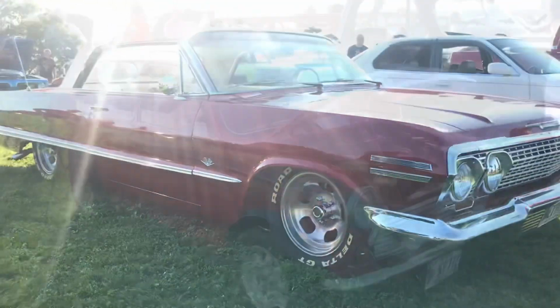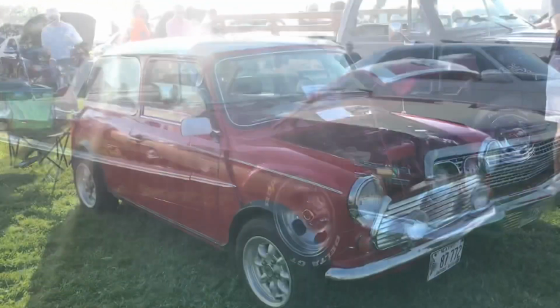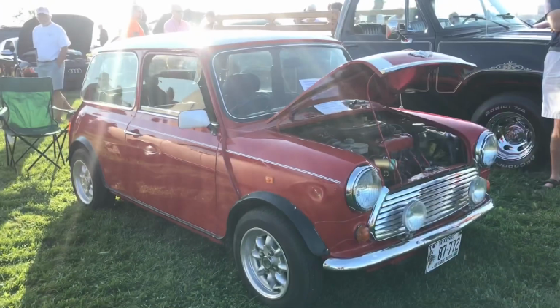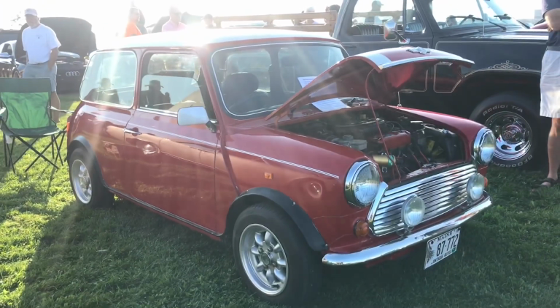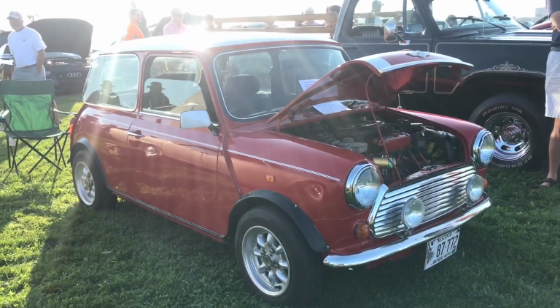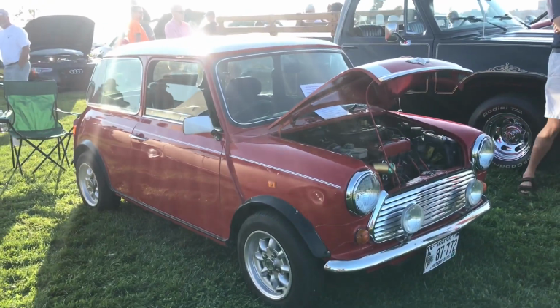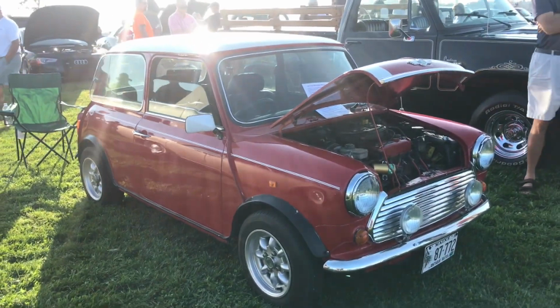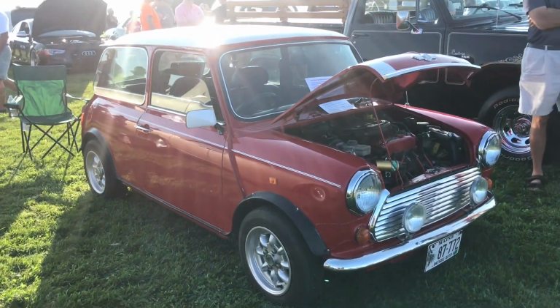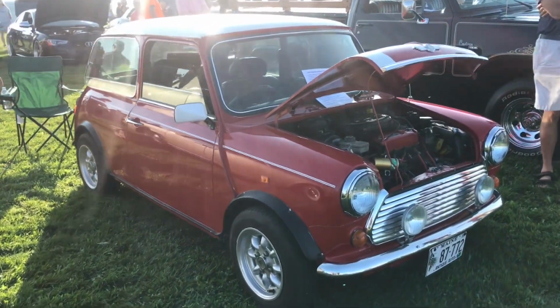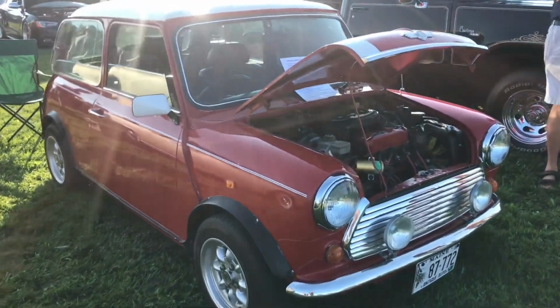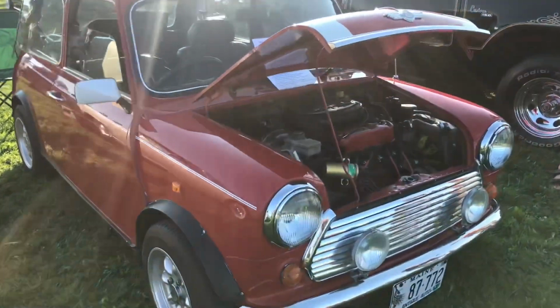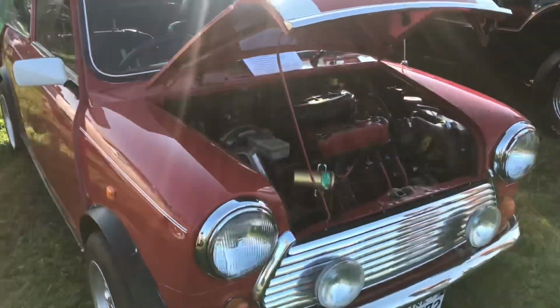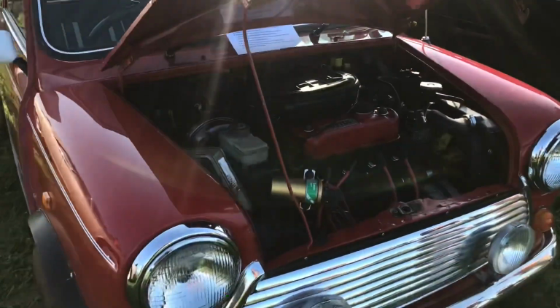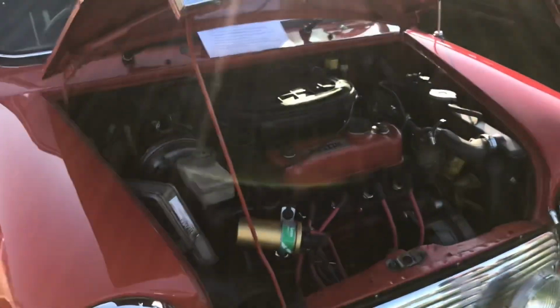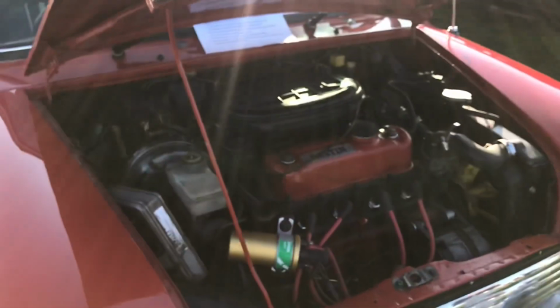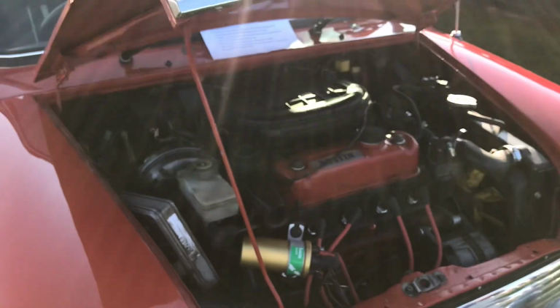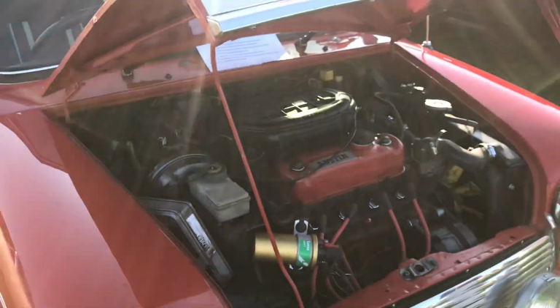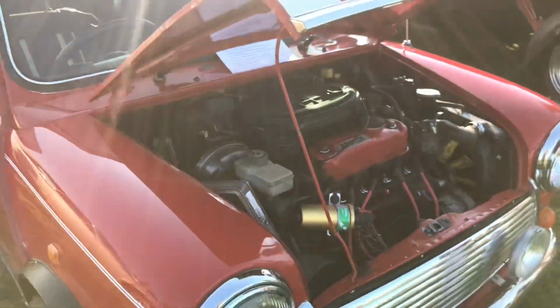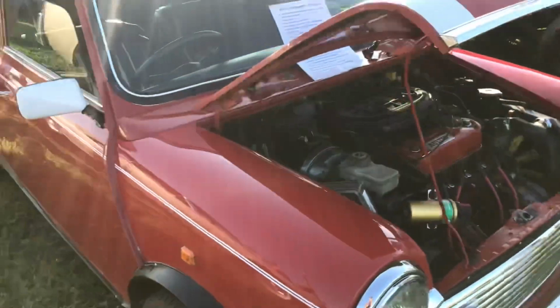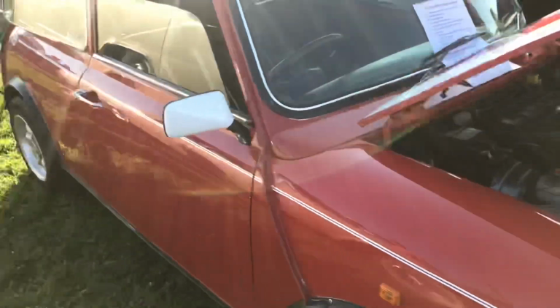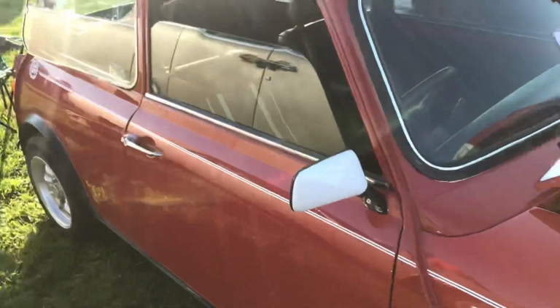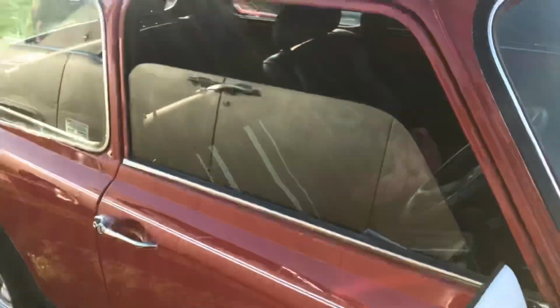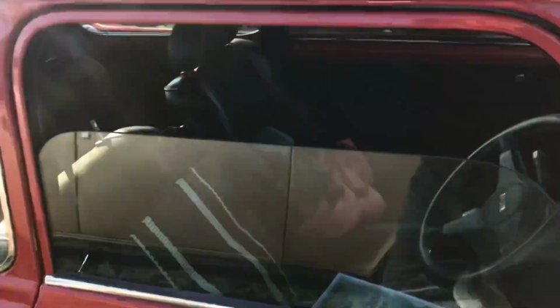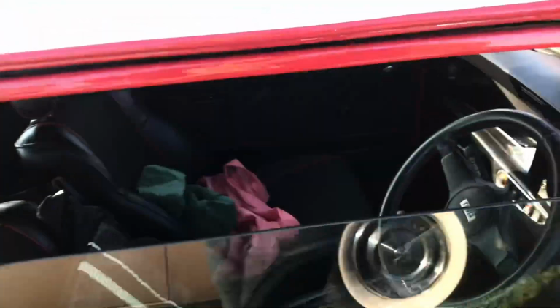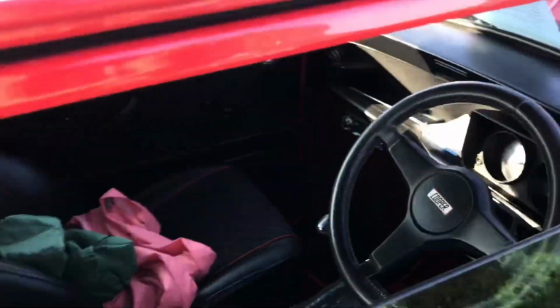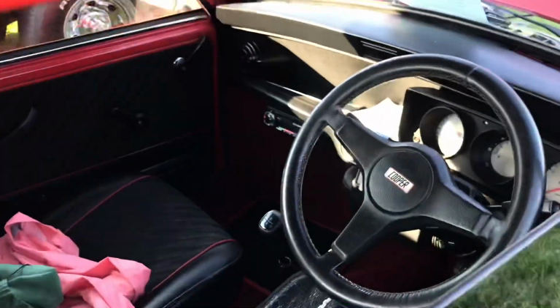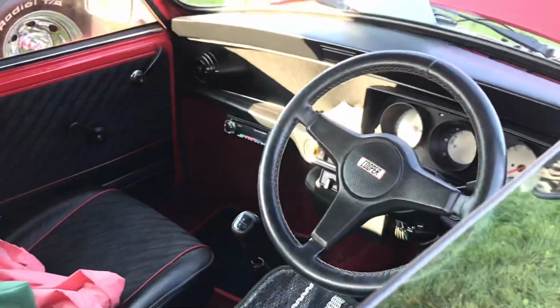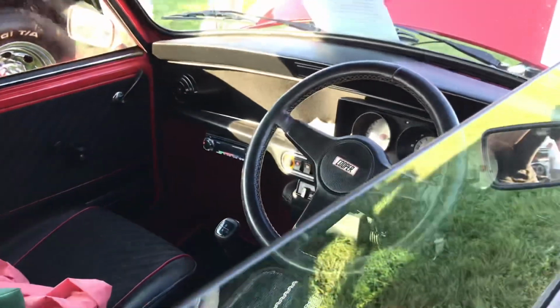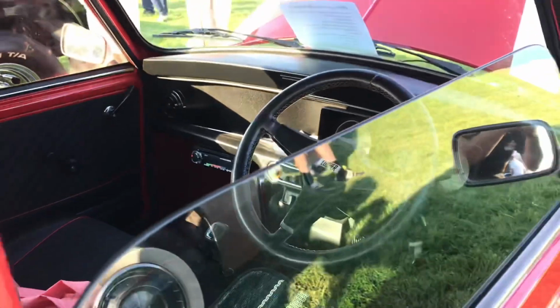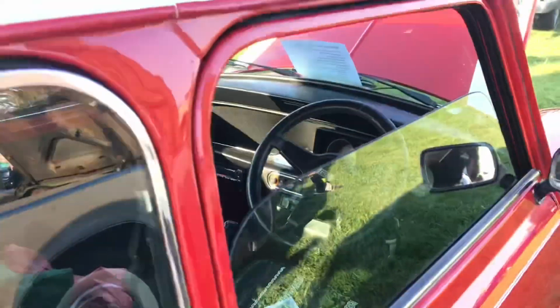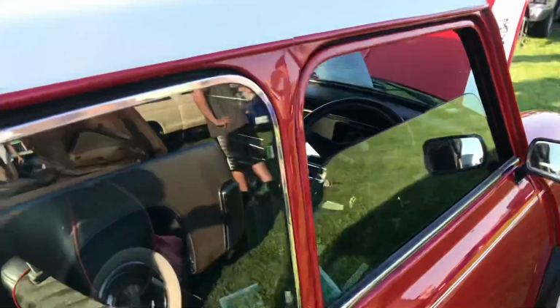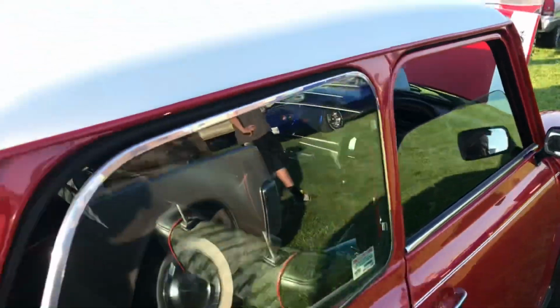It's a right-hand drive Mini Cooper just imported from England last year. I love seeing that - it's a nice looking car.